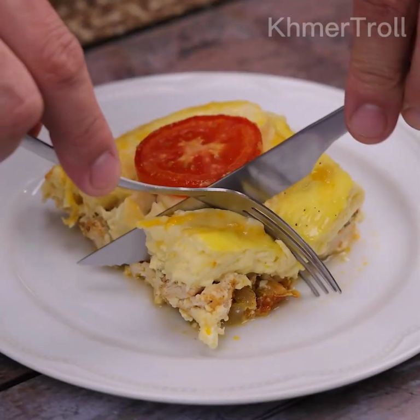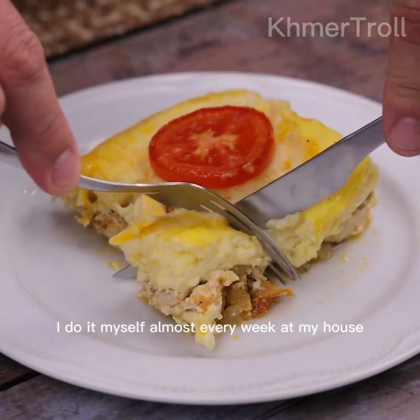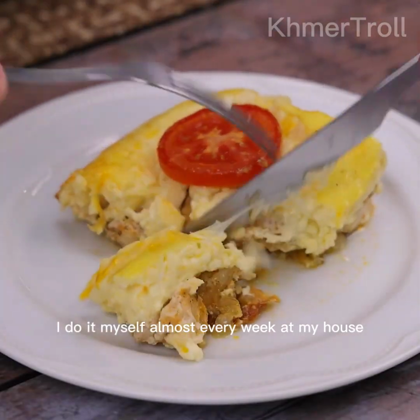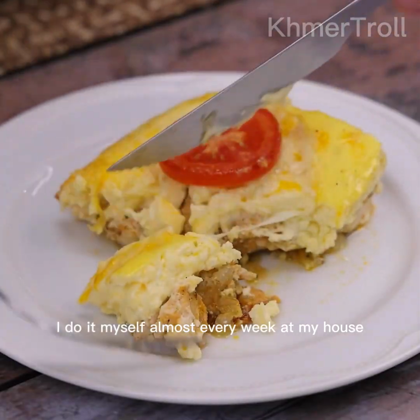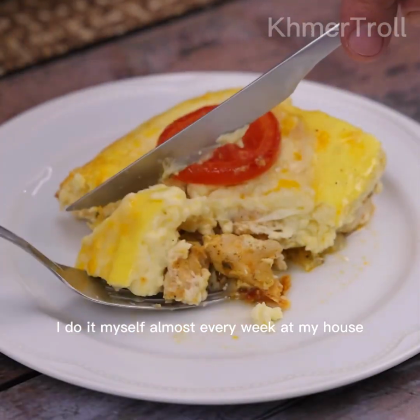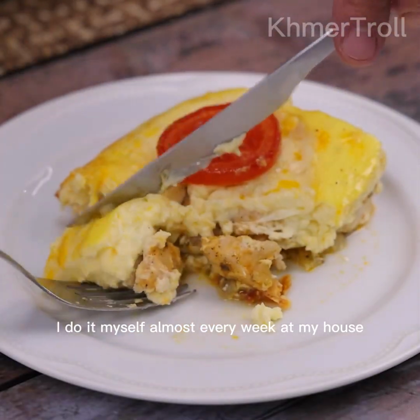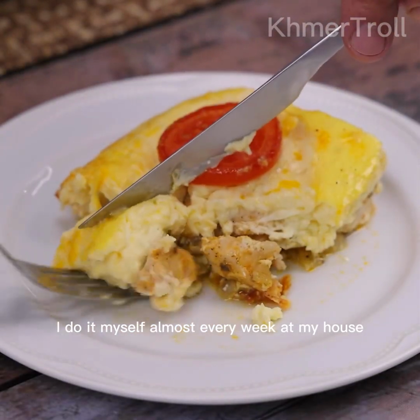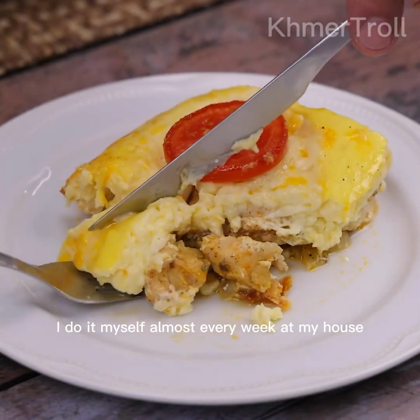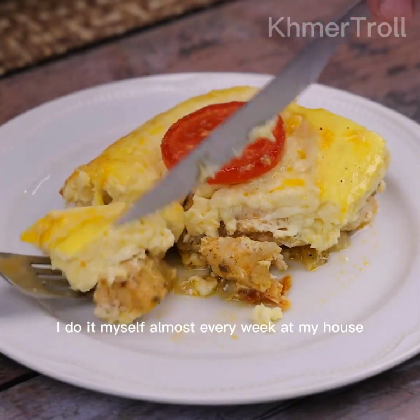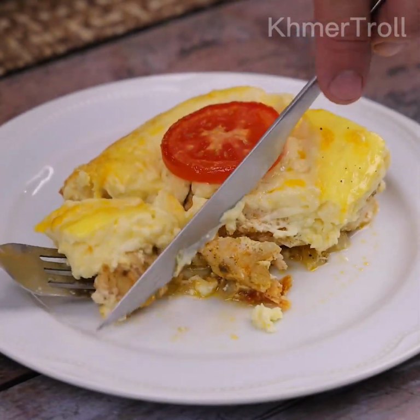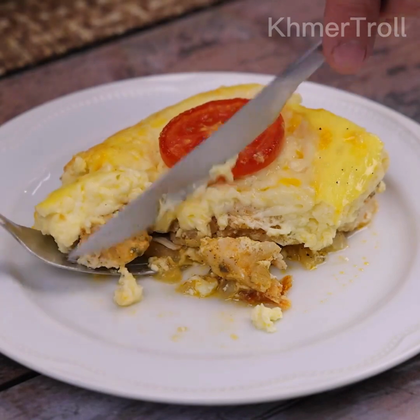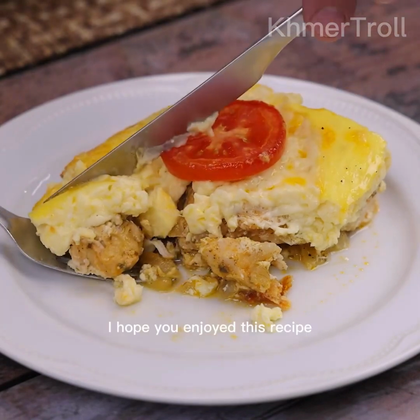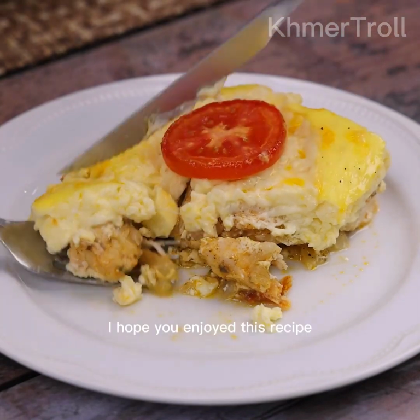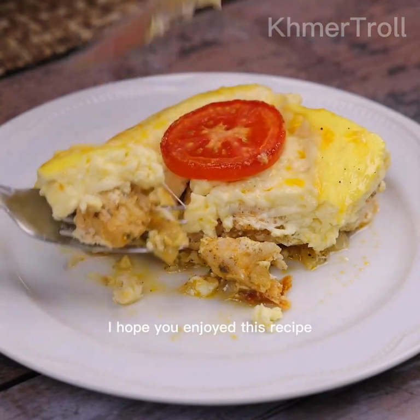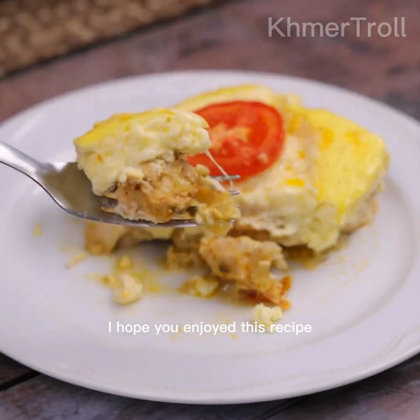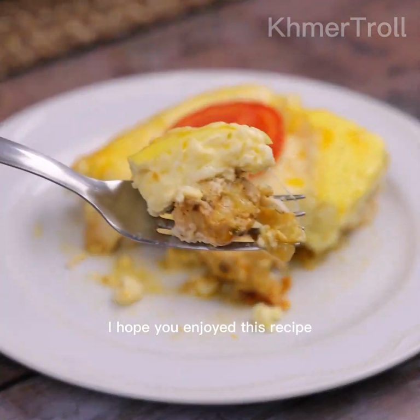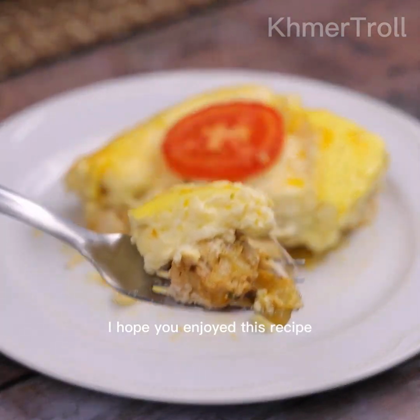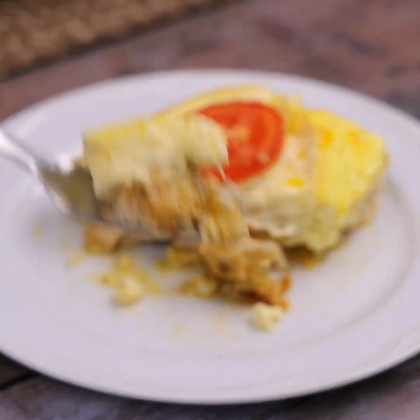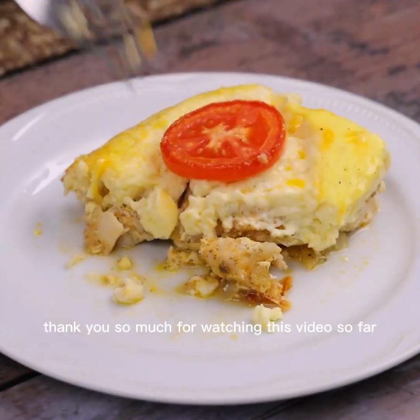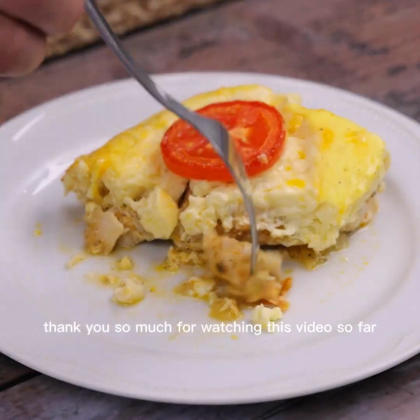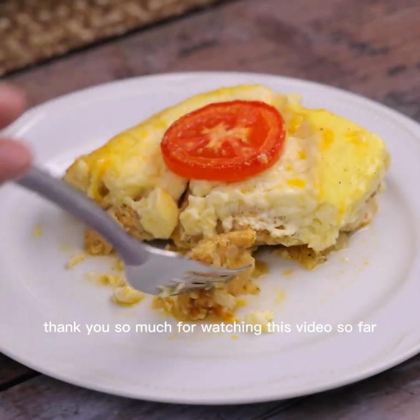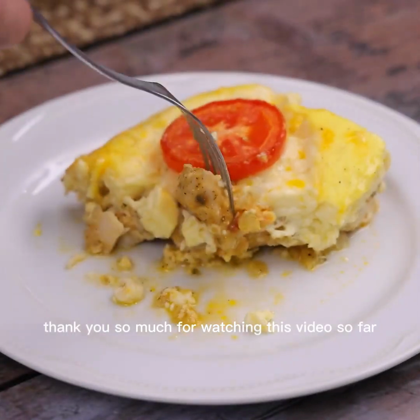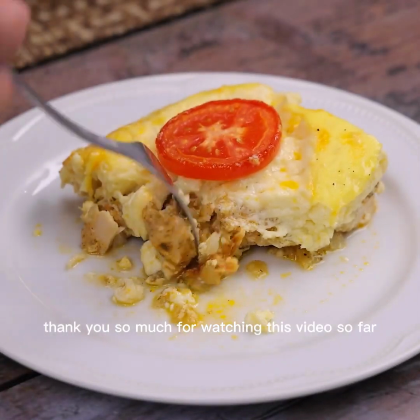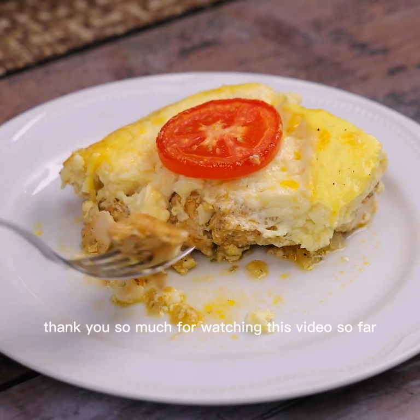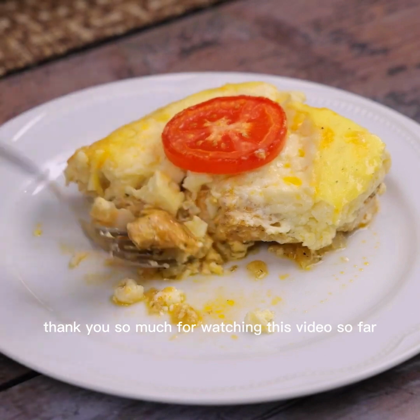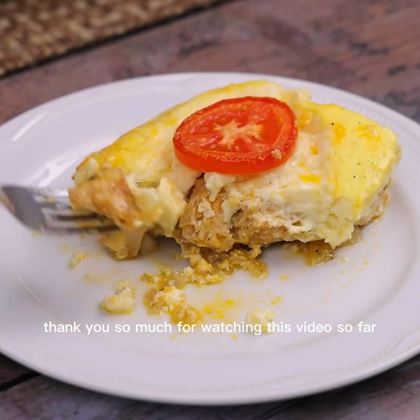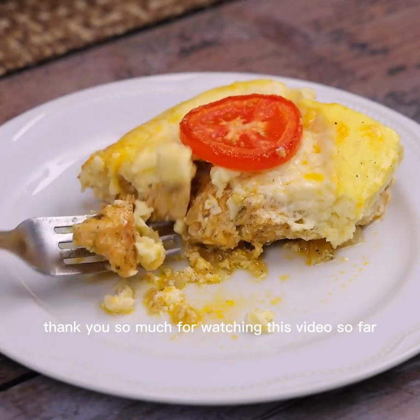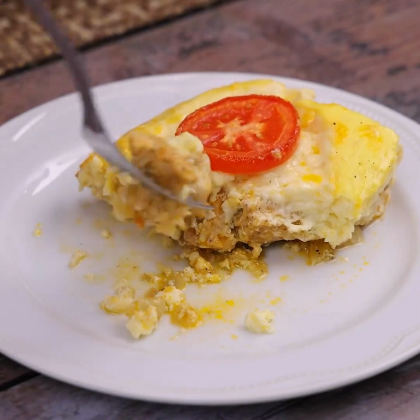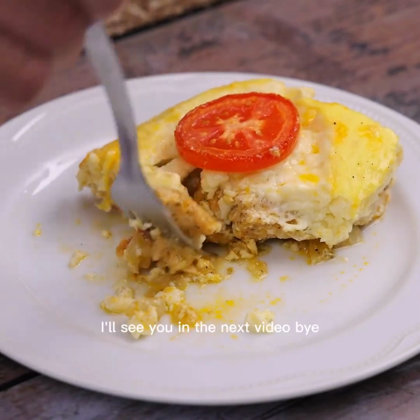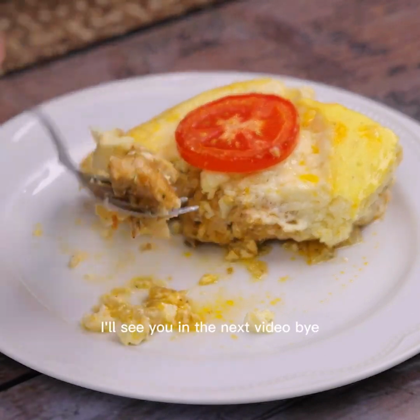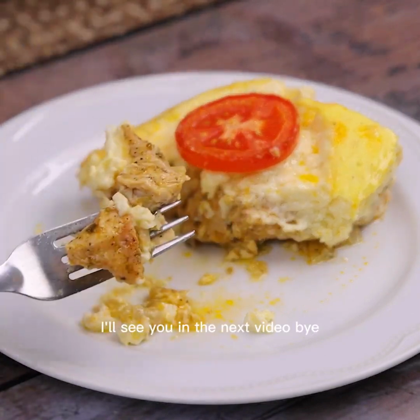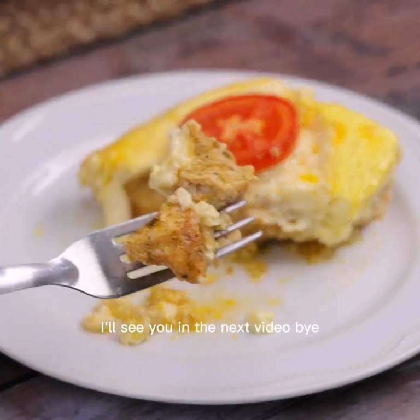I do it myself almost every week at my house. I hope you enjoyed this recipe. Thank you so much for watching this video. I'll see you in the next video — bye!